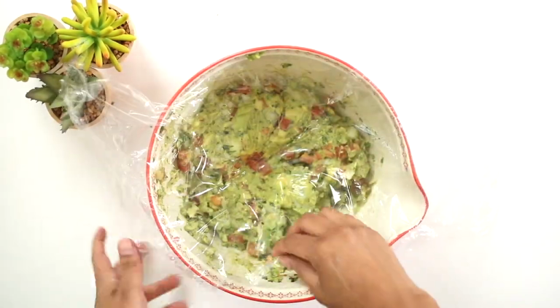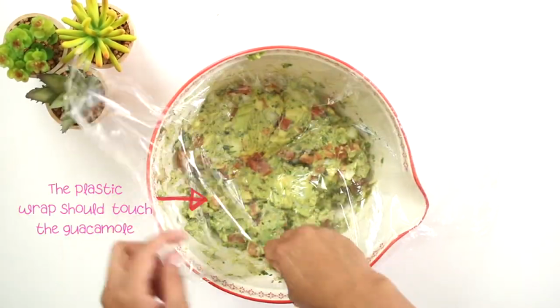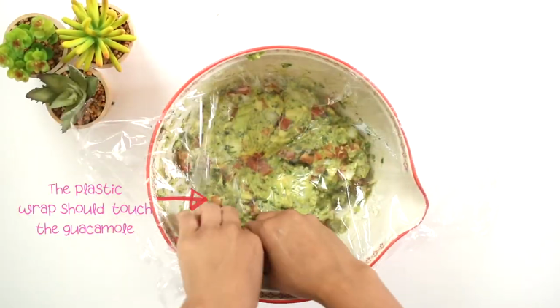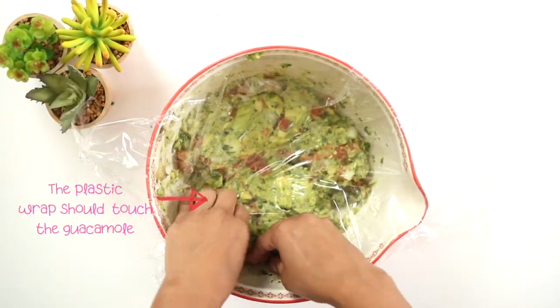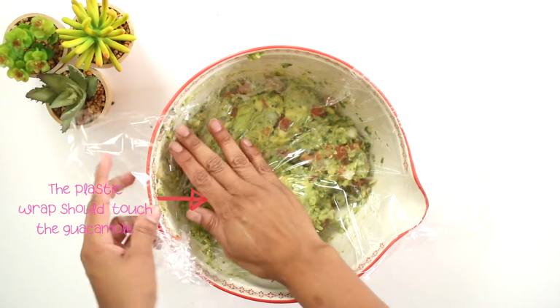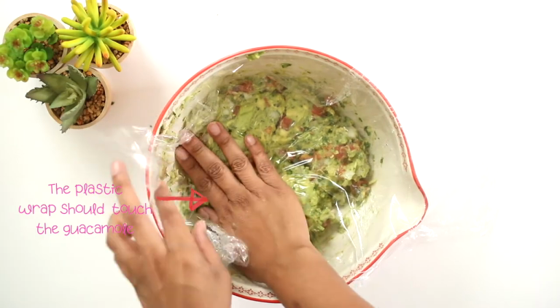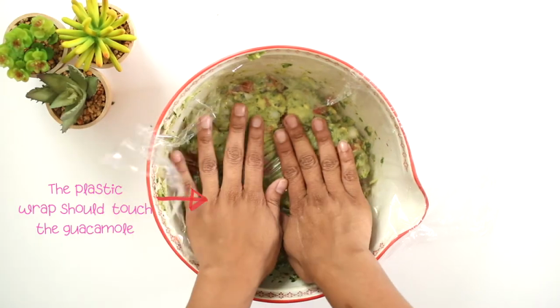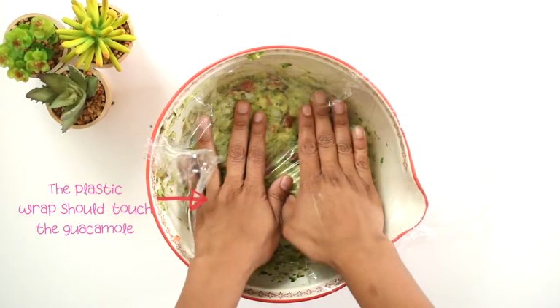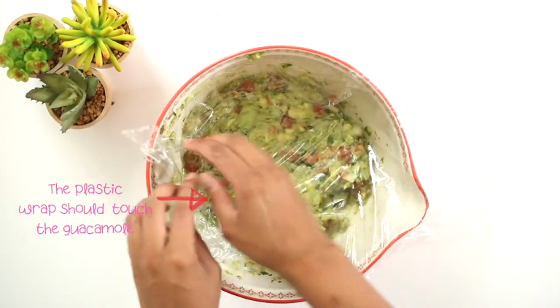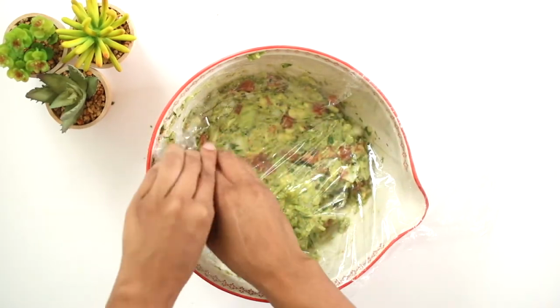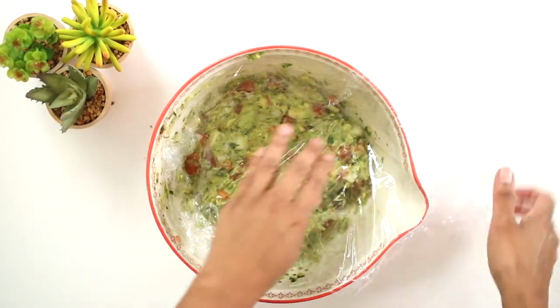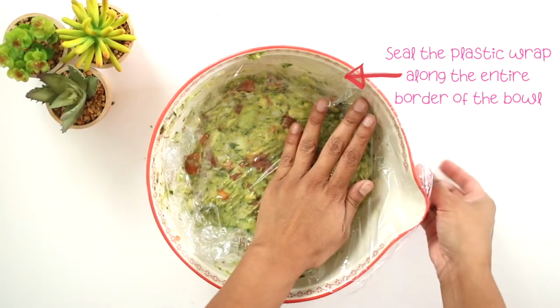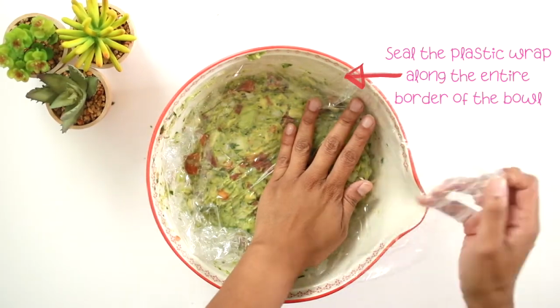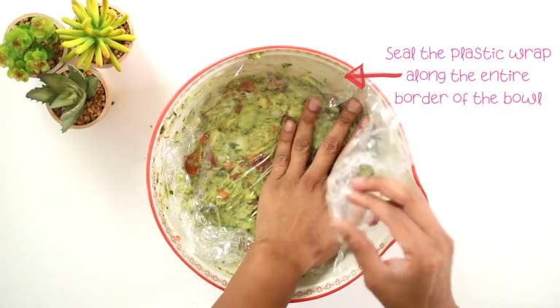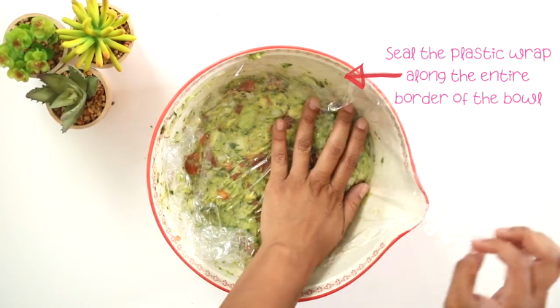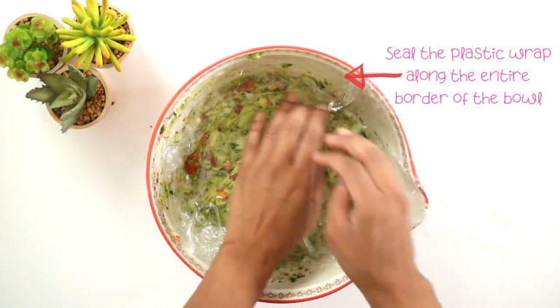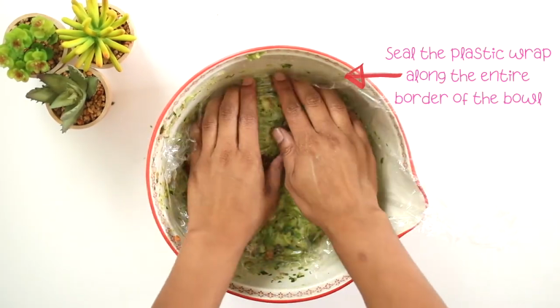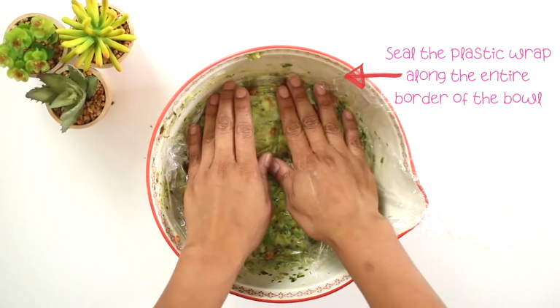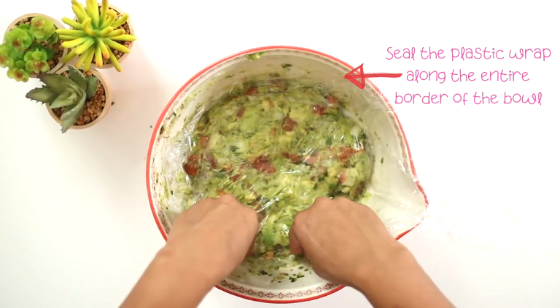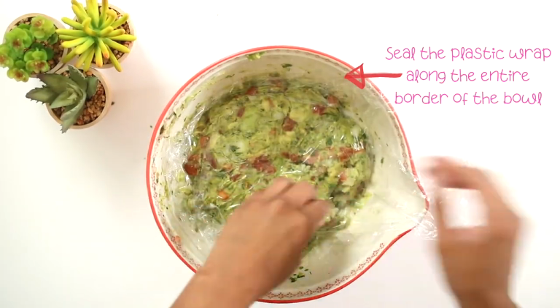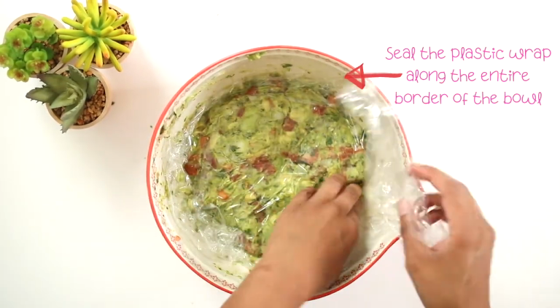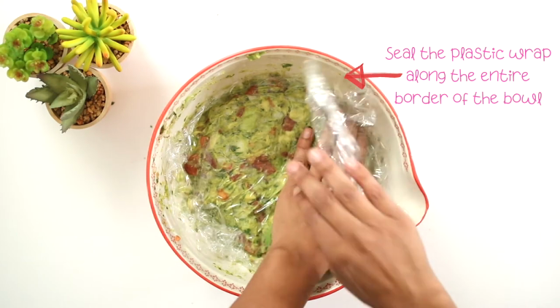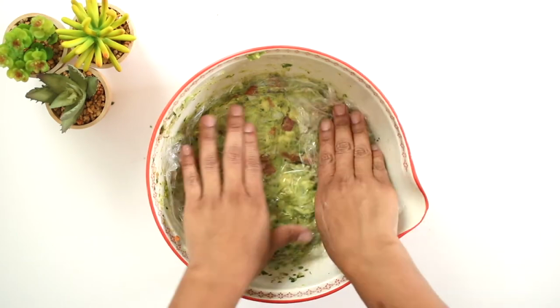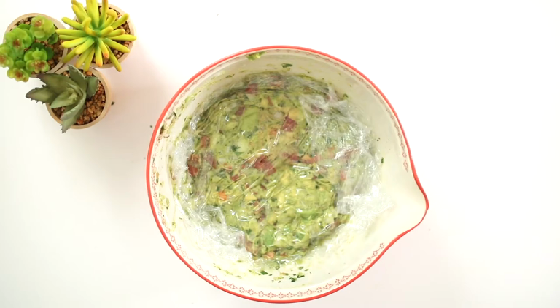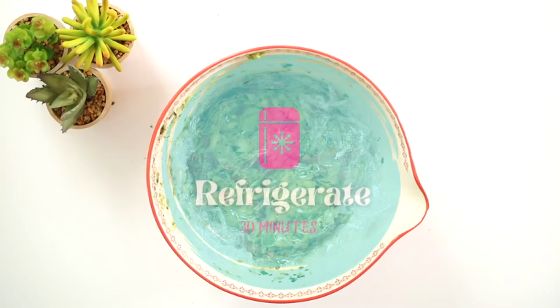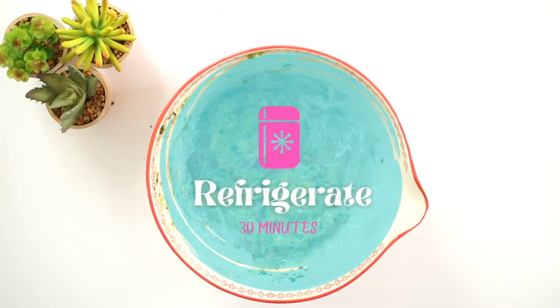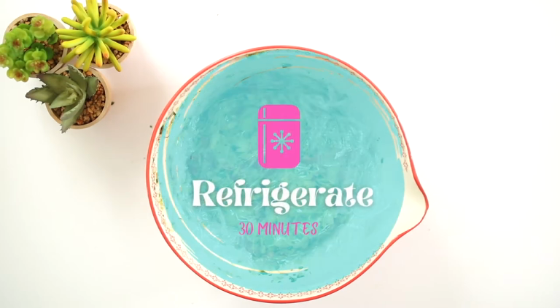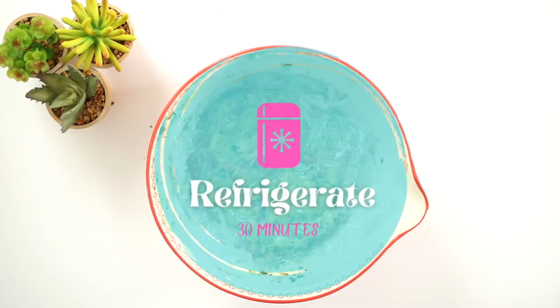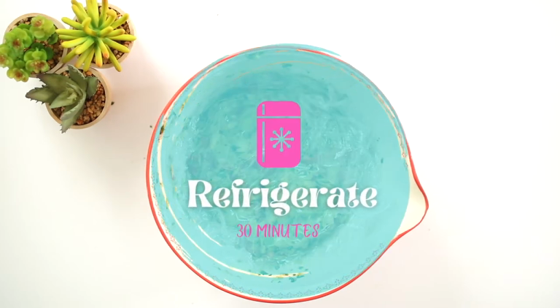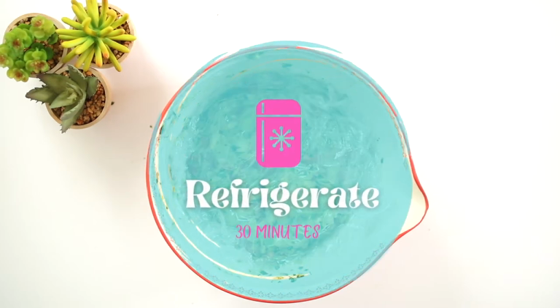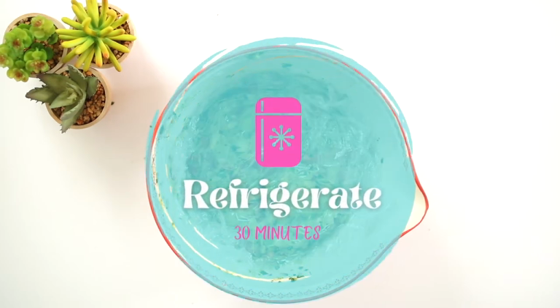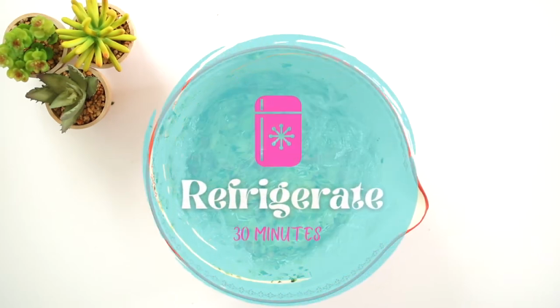Using plastic wrap, cover the guacamole making sure it touches the surface of the guacamole, and seal the plastic wrap on all sides against the bowl. This will keep it from going brown. Let it chill in the fridge for about 30 minutes before serving.